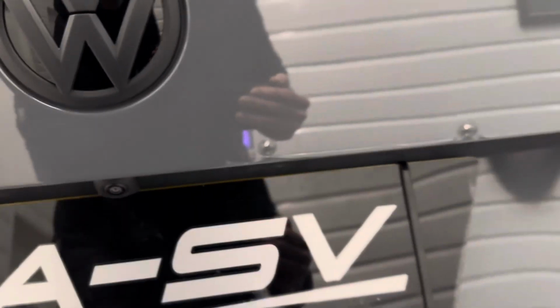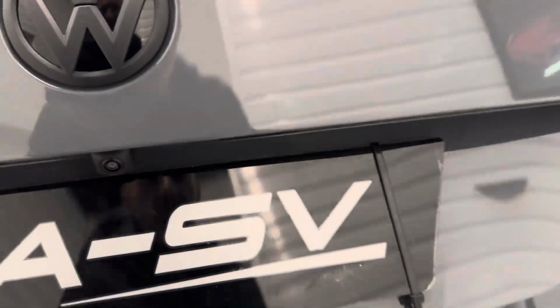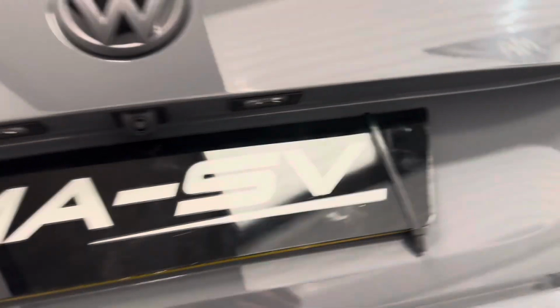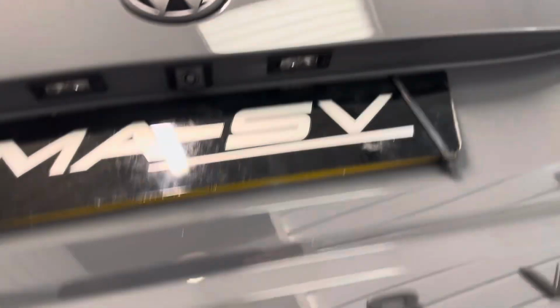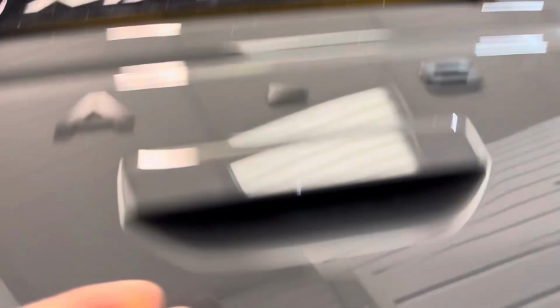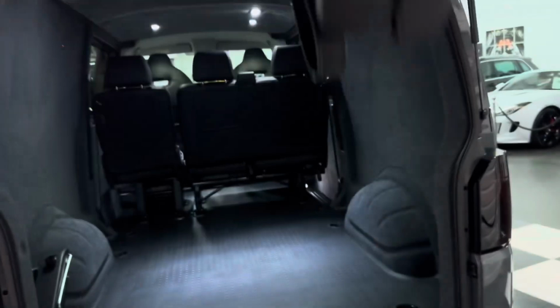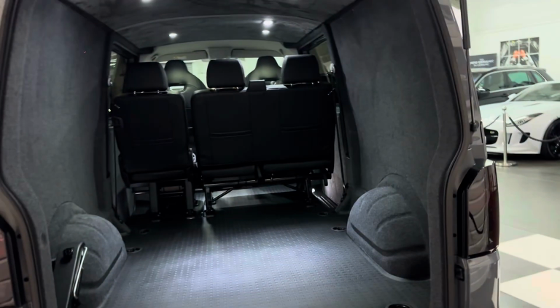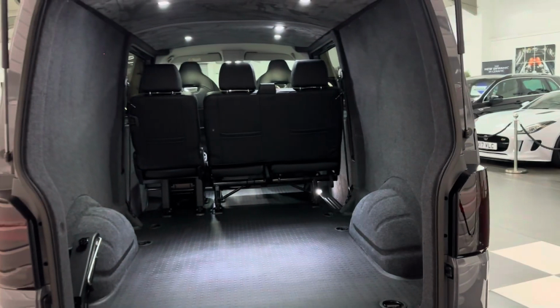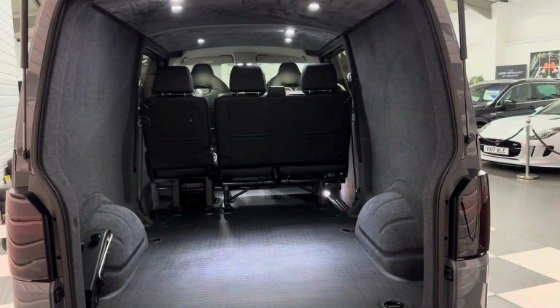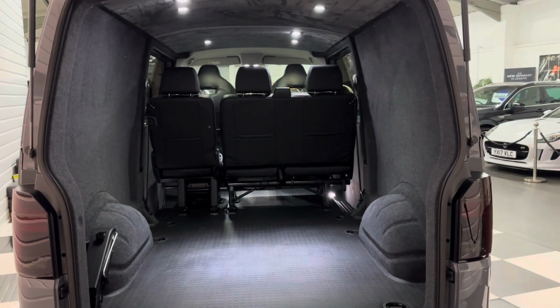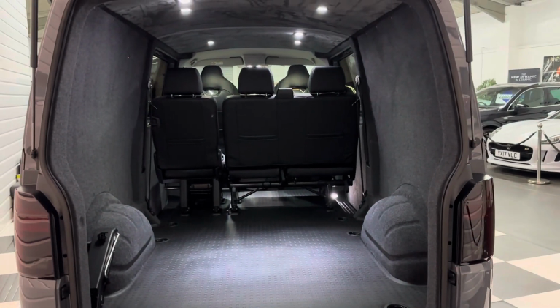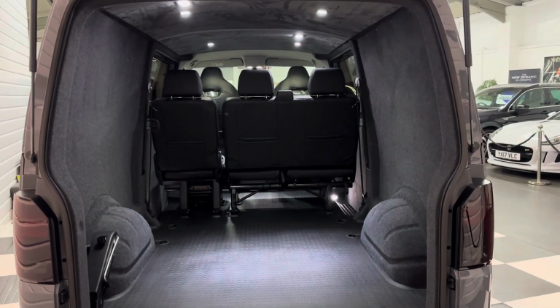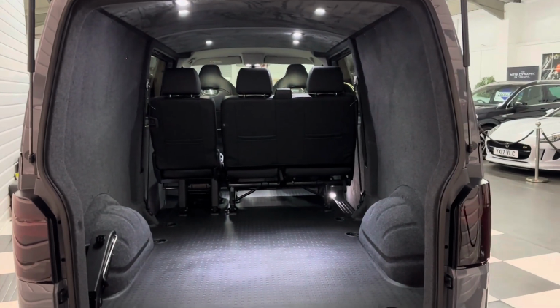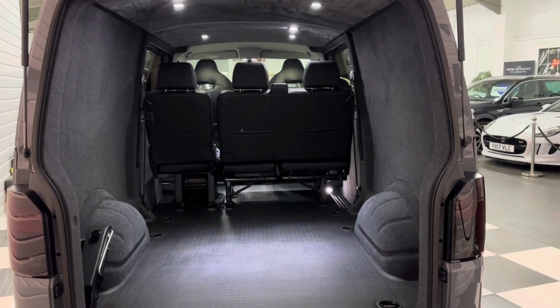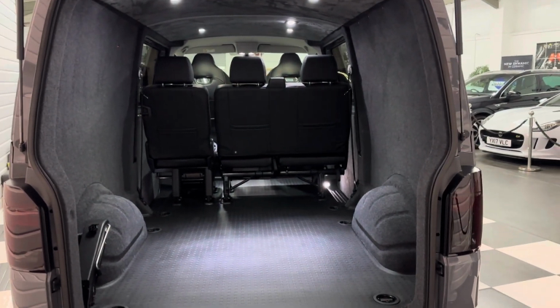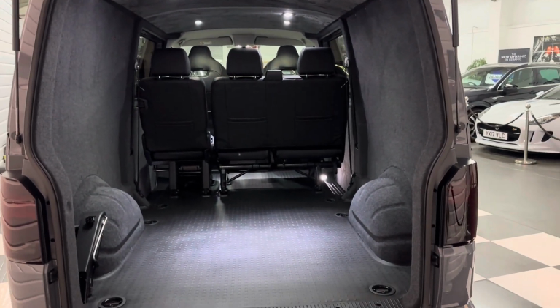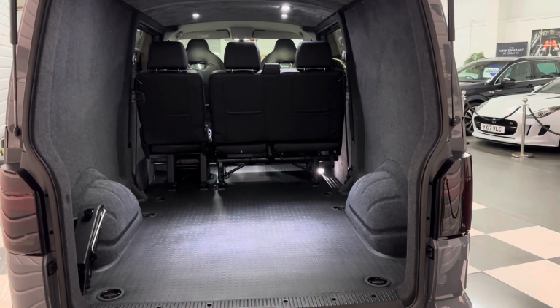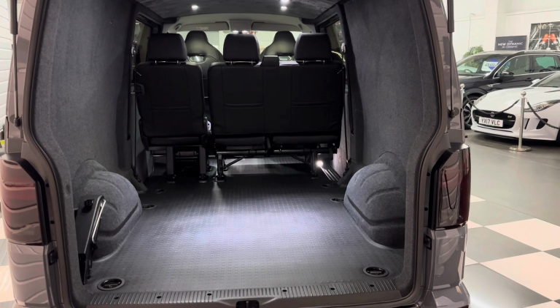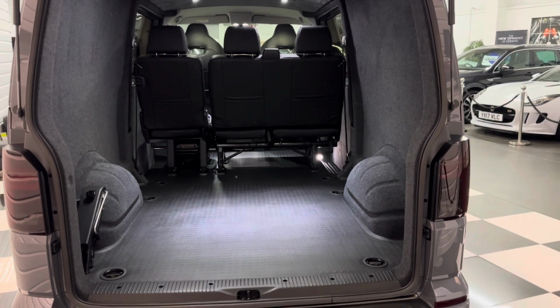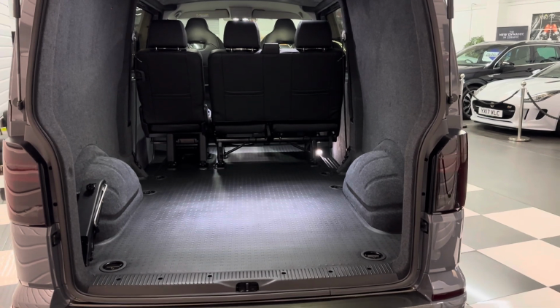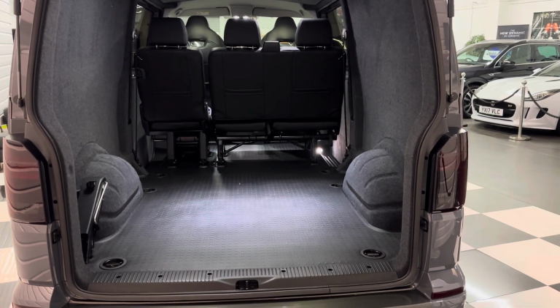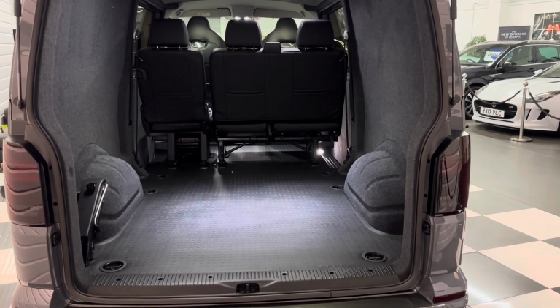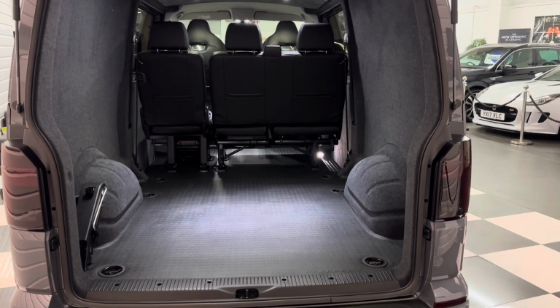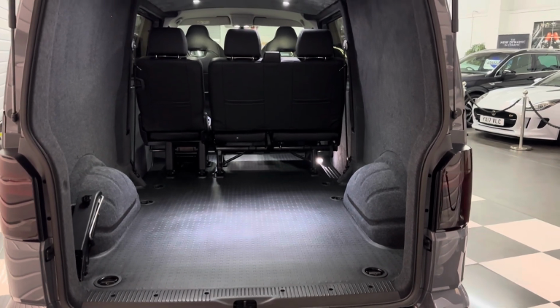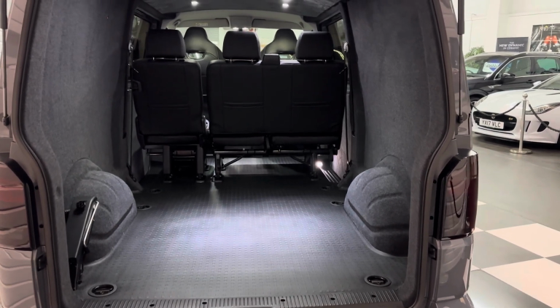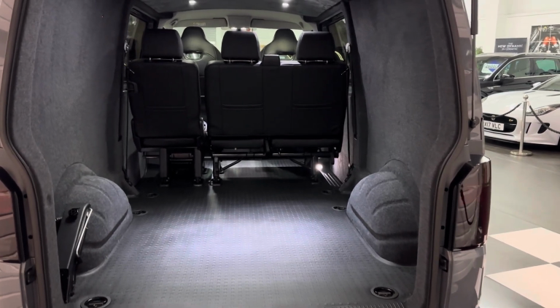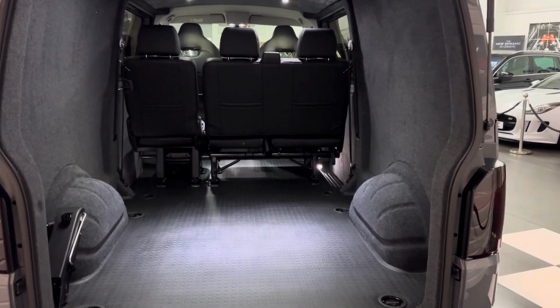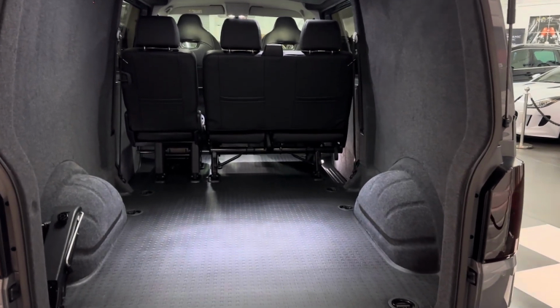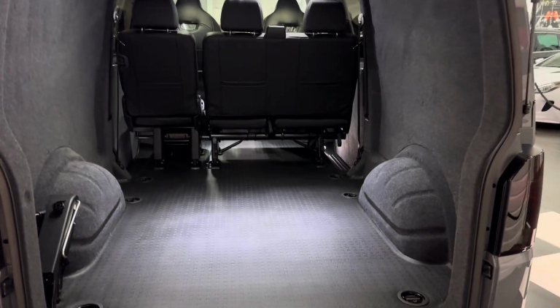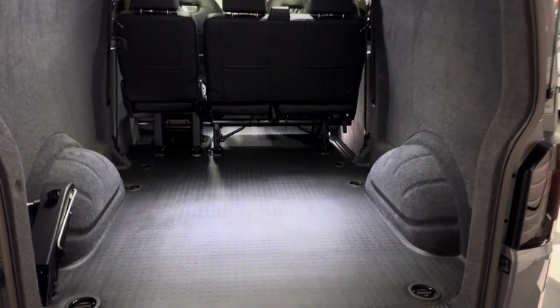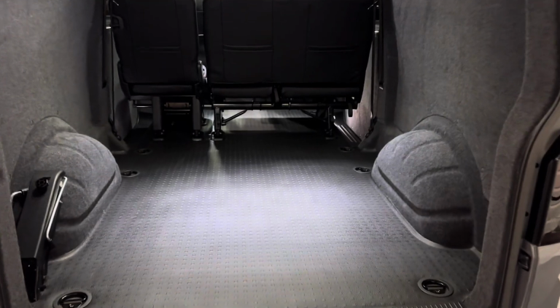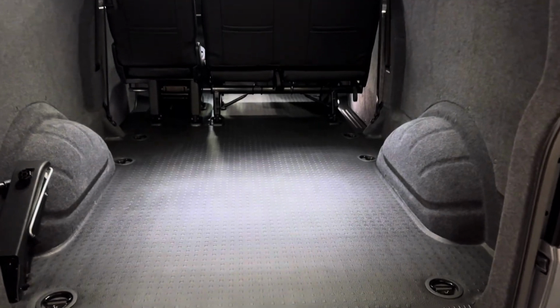Another common option people like to add is a detachable tow bar. We can fit the Westphalia ones wired to Volkswagen specs for an additional cost, so if you're interested in that please do let us know.